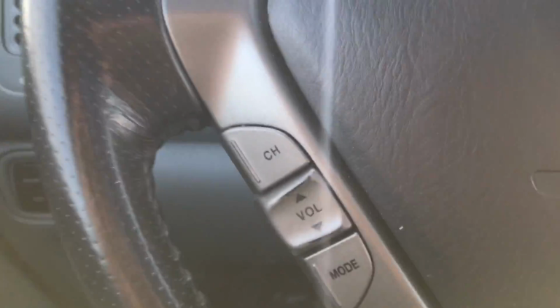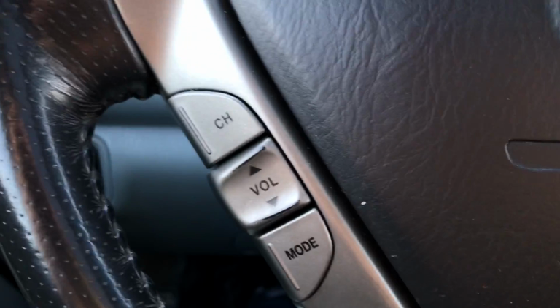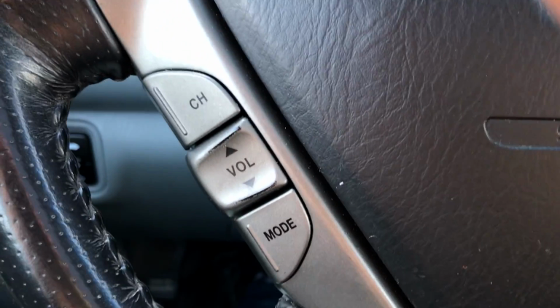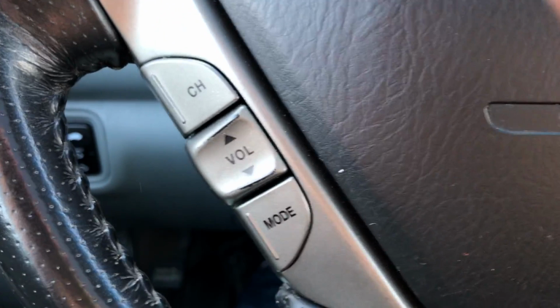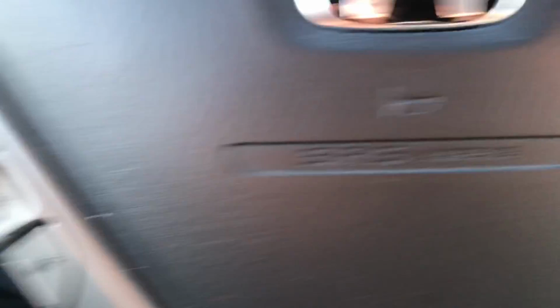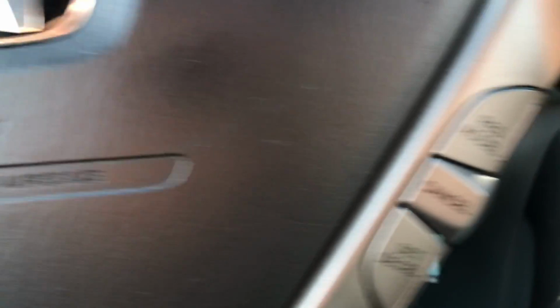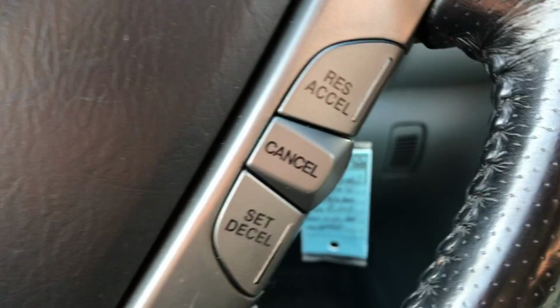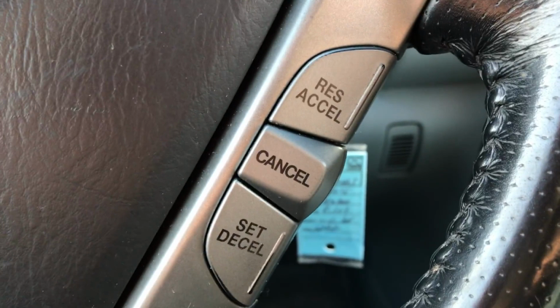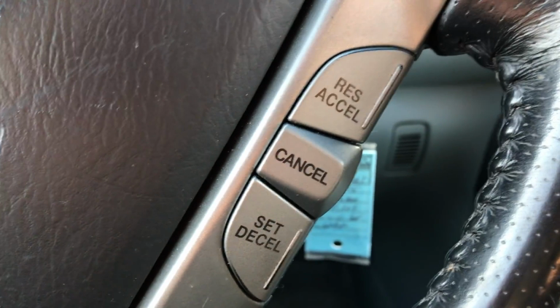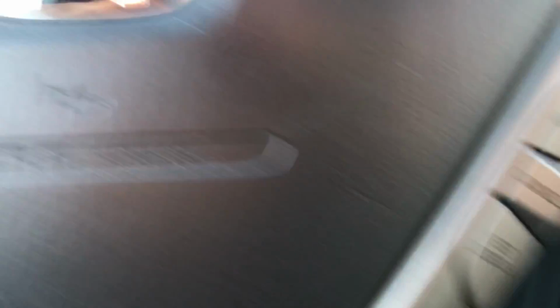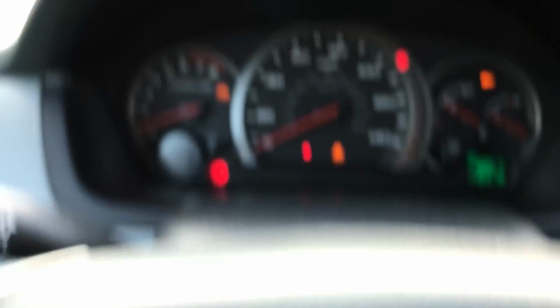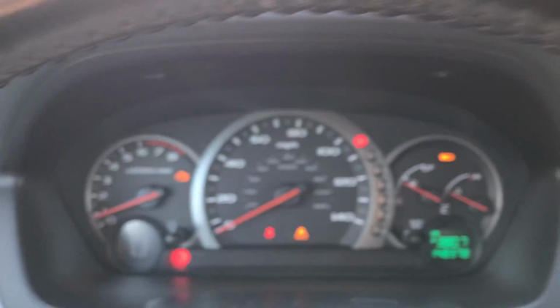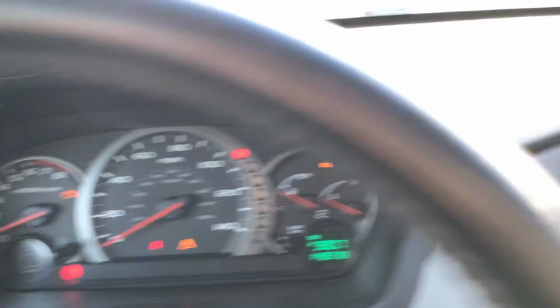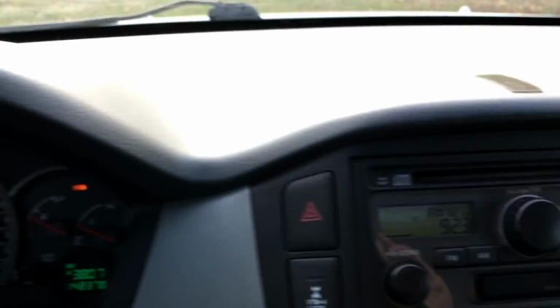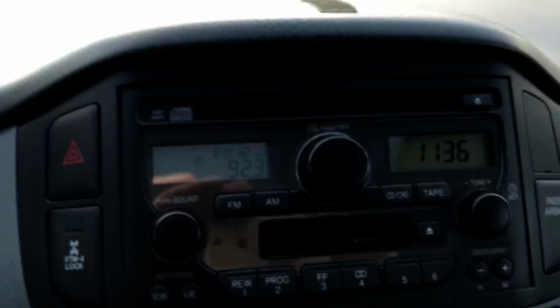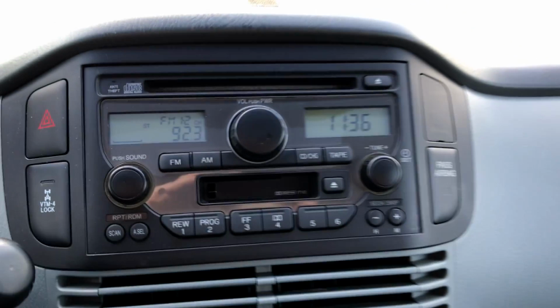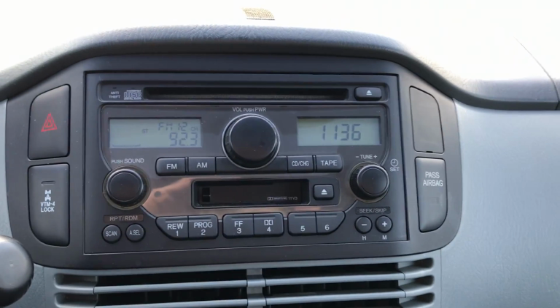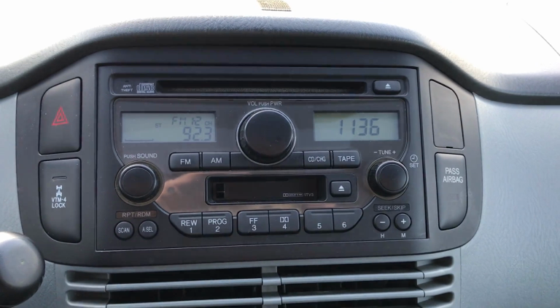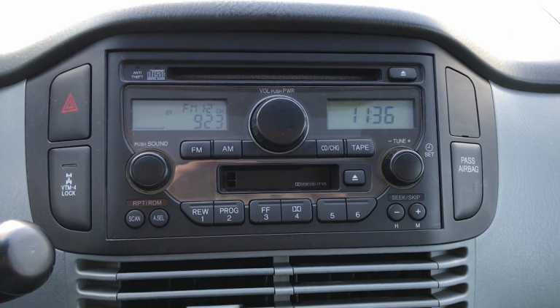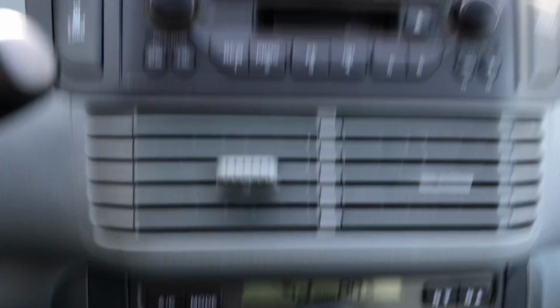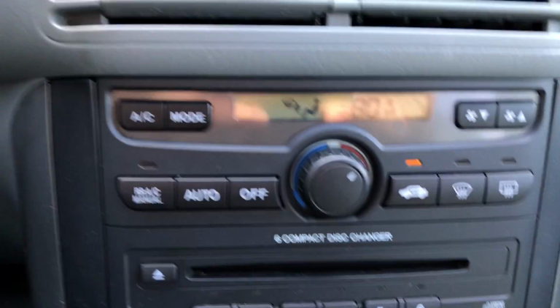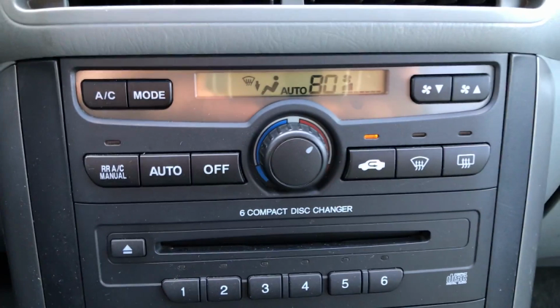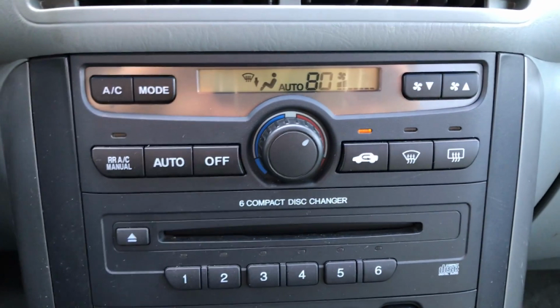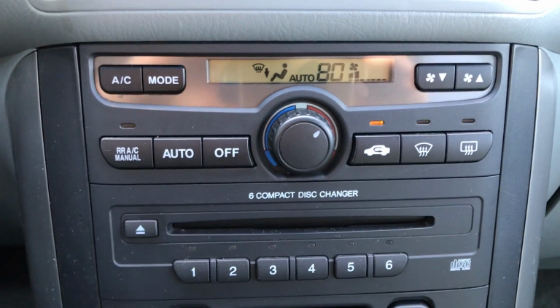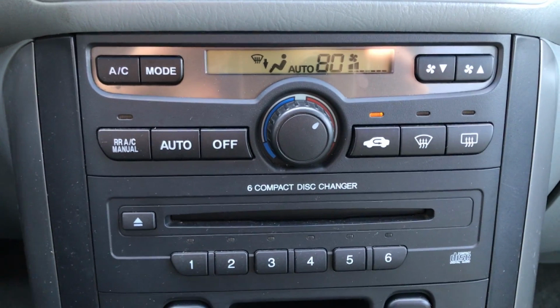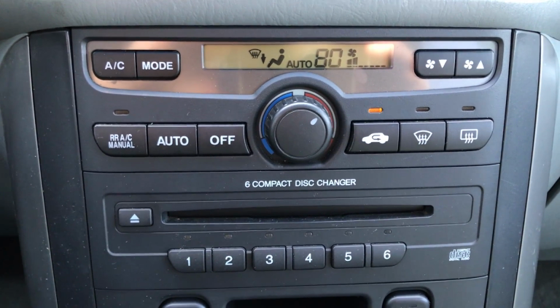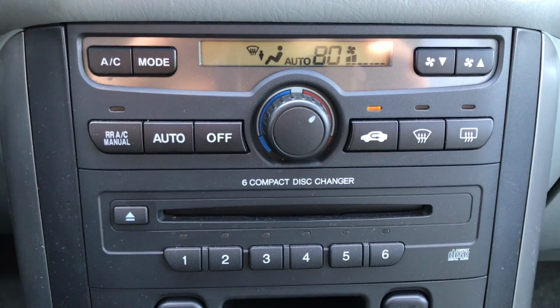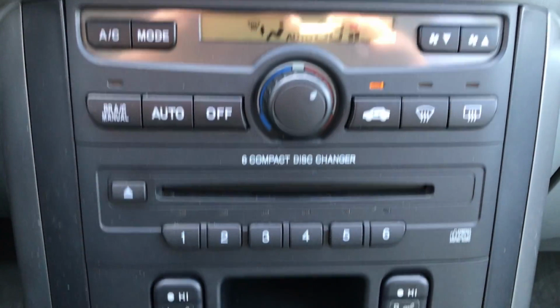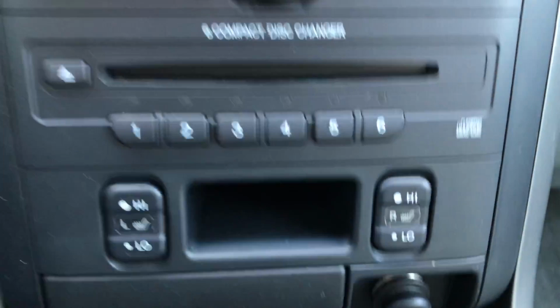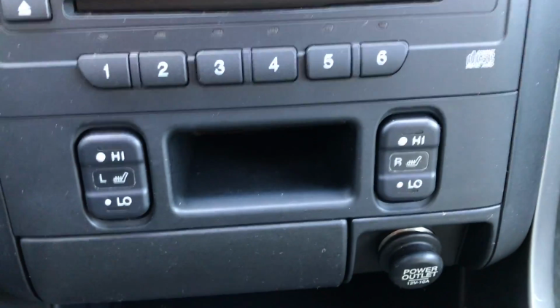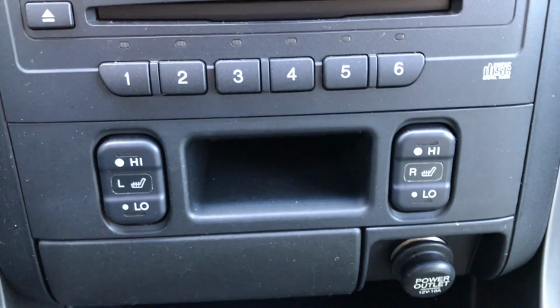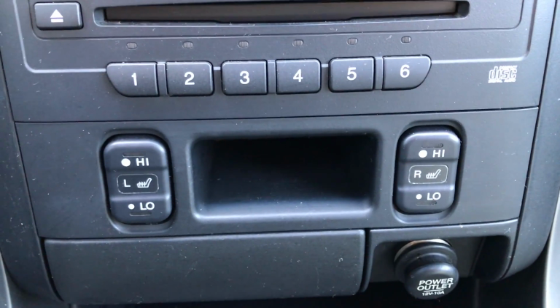The steering wheel has control over the audio and cruise. Over here you have the CD and the cassette. Climate control with a six-disc CD changer and heated front seats.